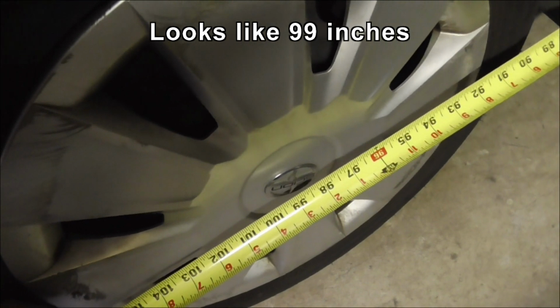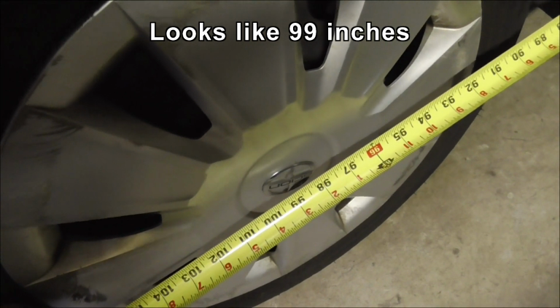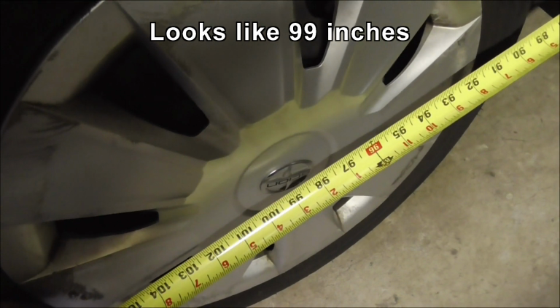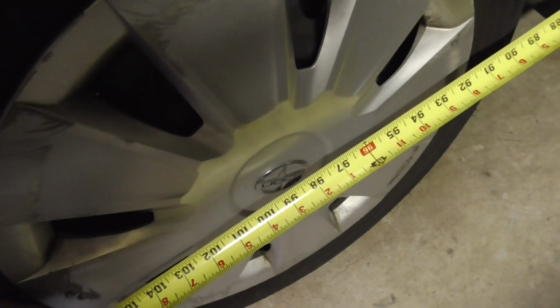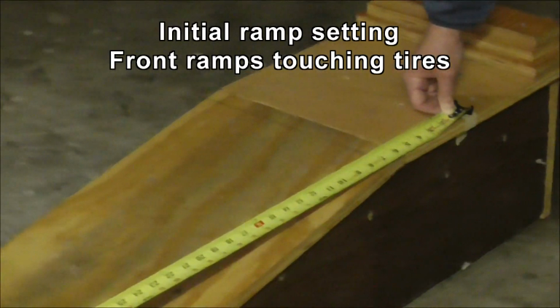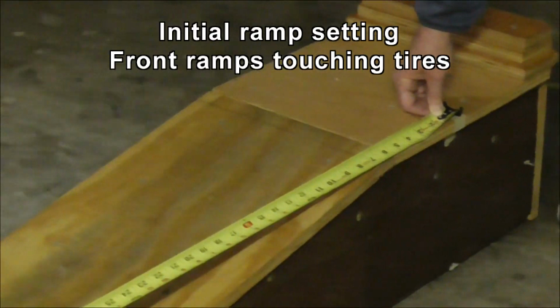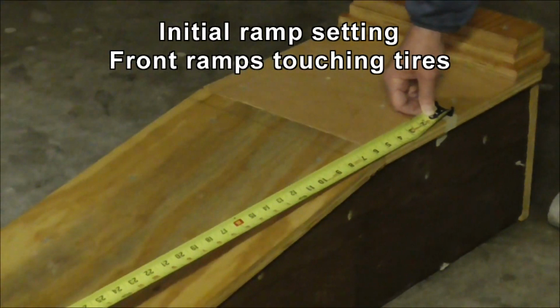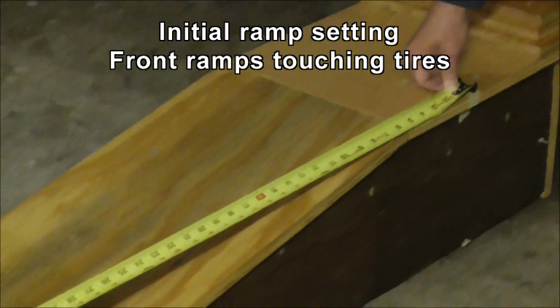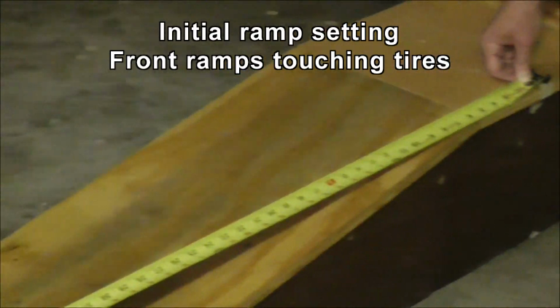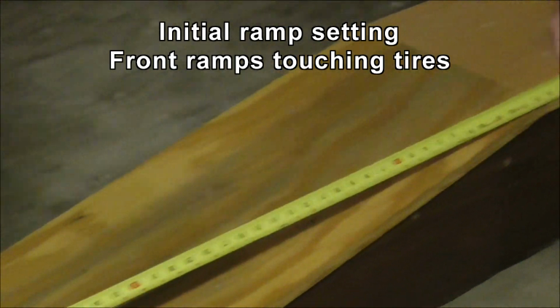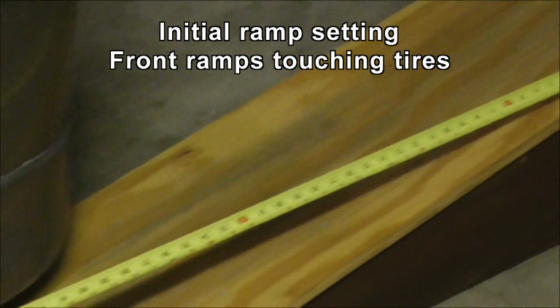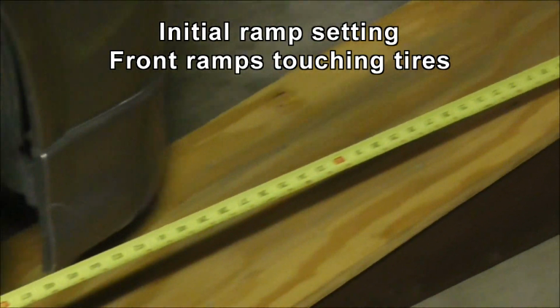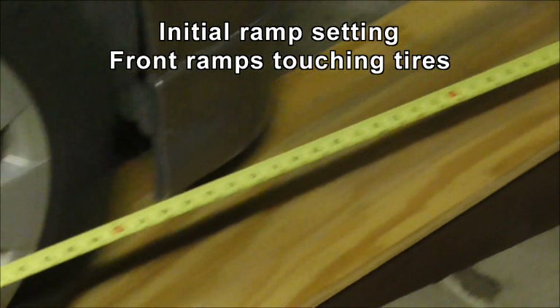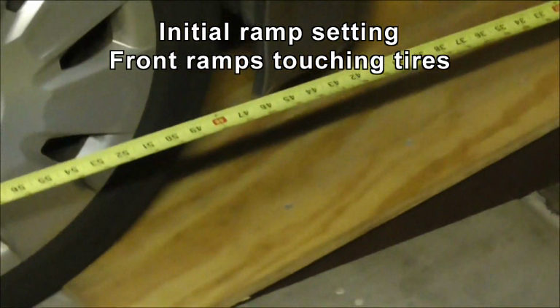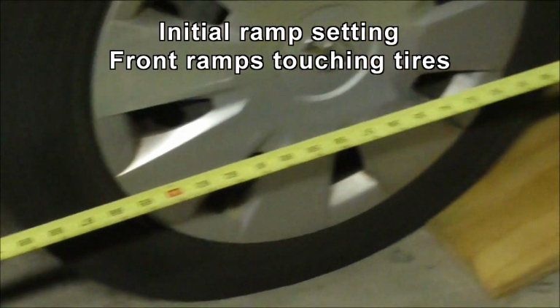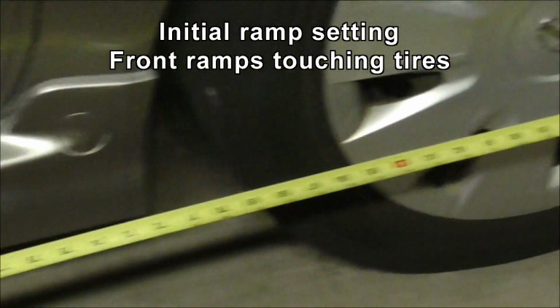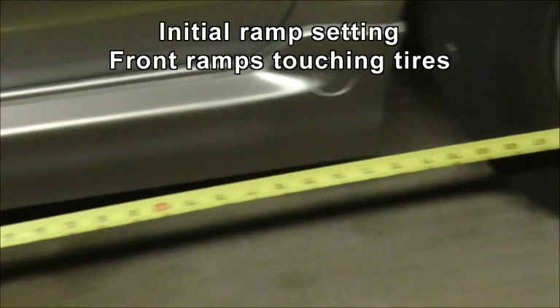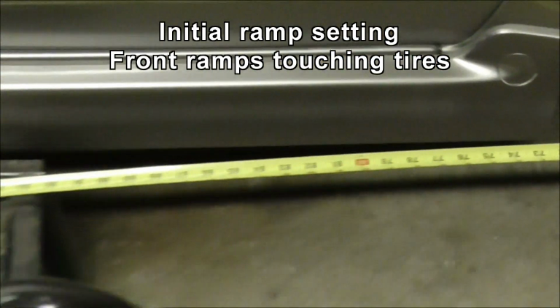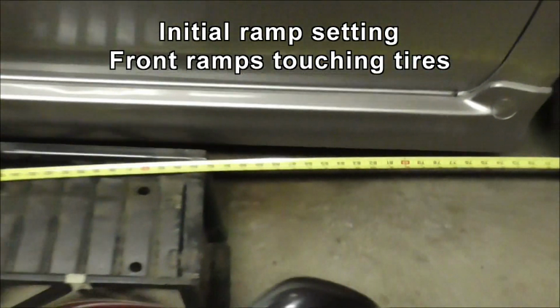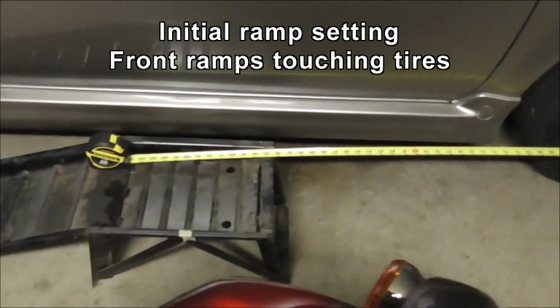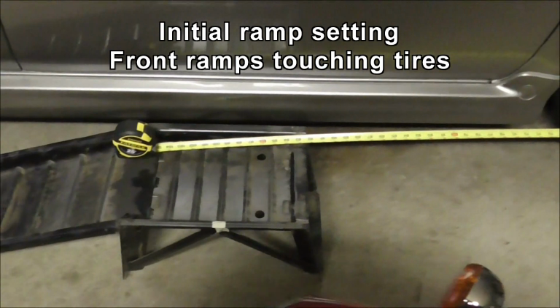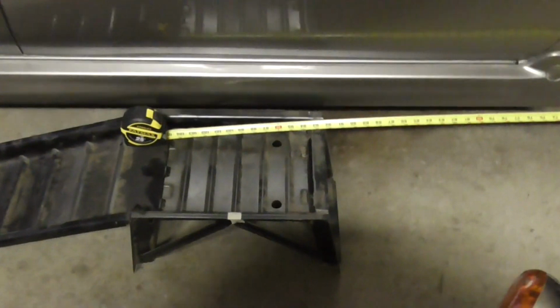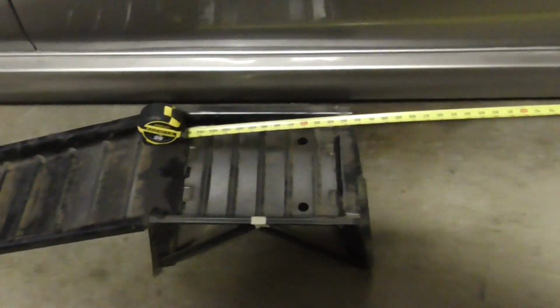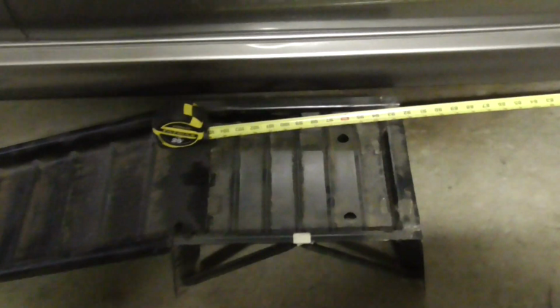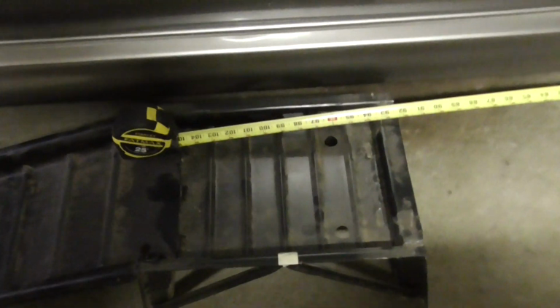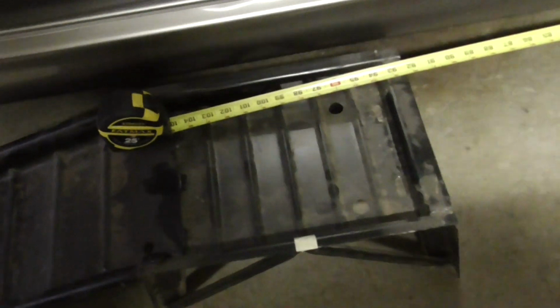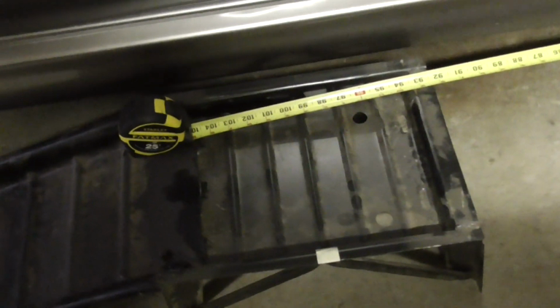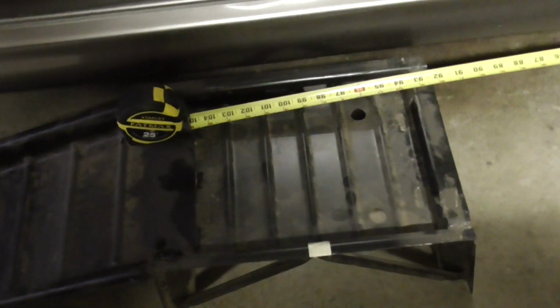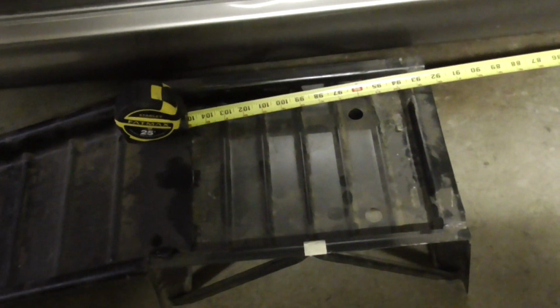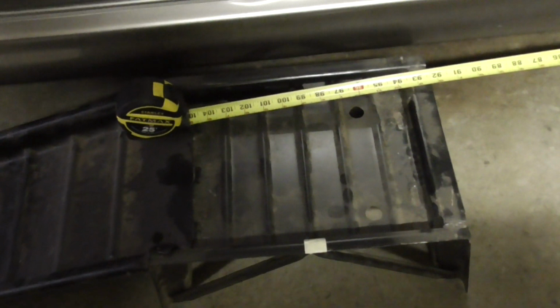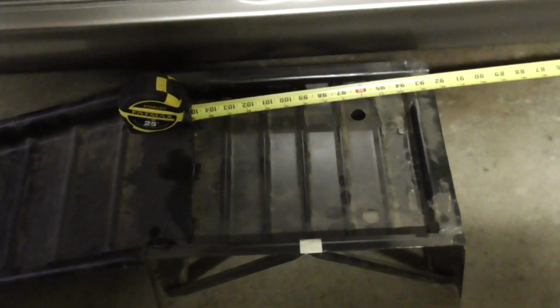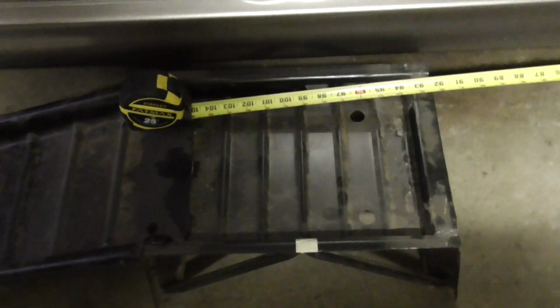It's easy to remember. So we're measuring 99 inches from the middle of that tape mark to the middle of this tape mark, and that's where this ramp needs to go.